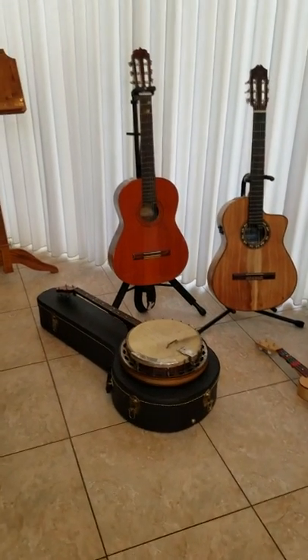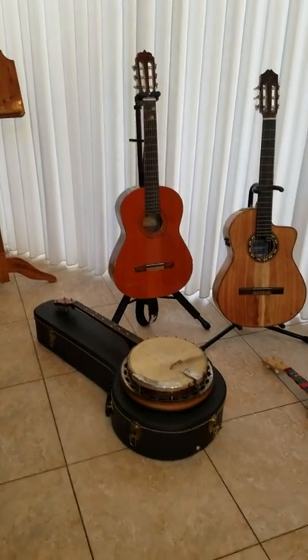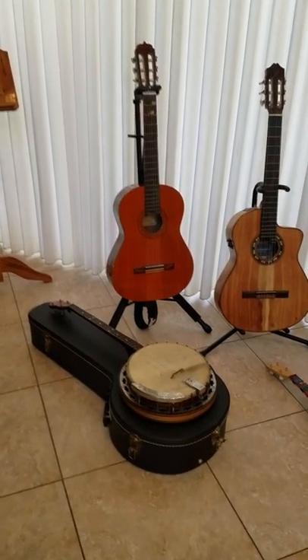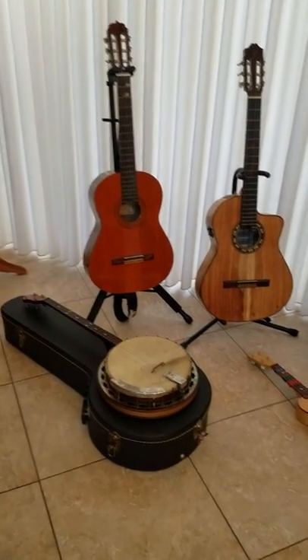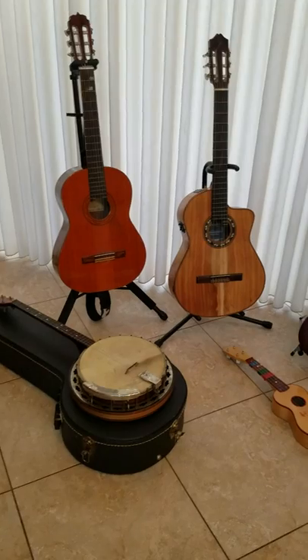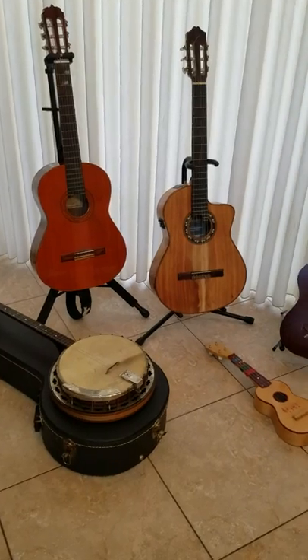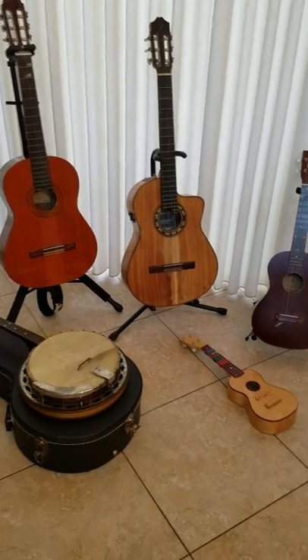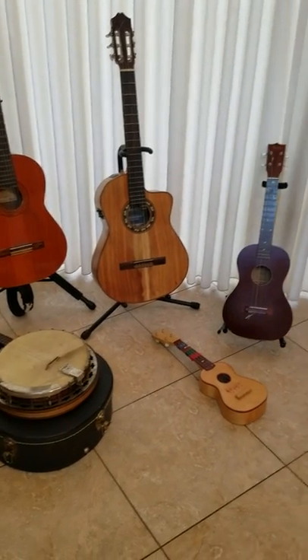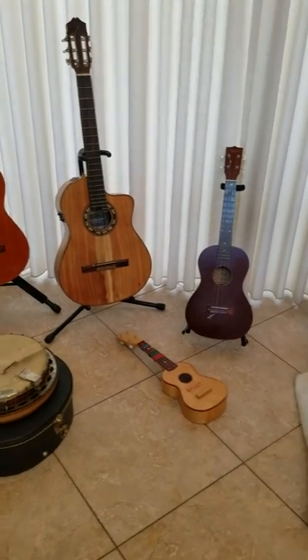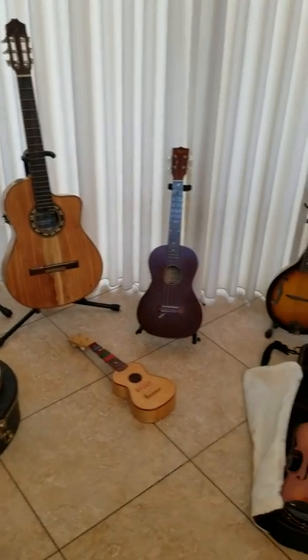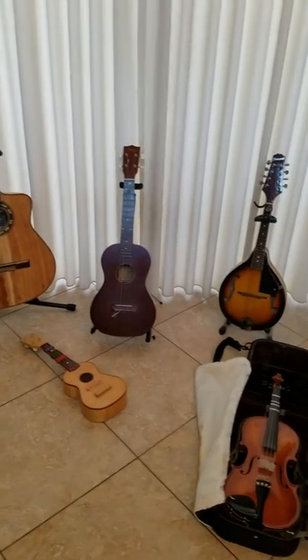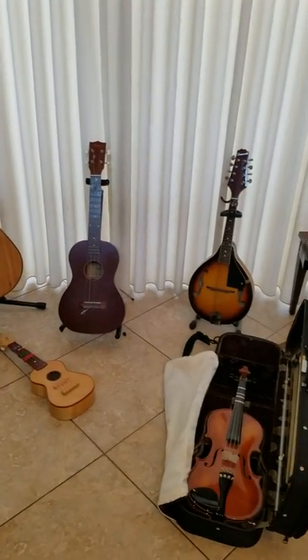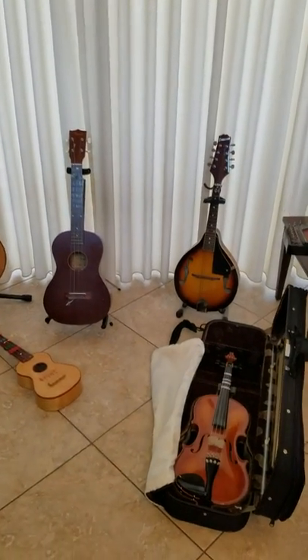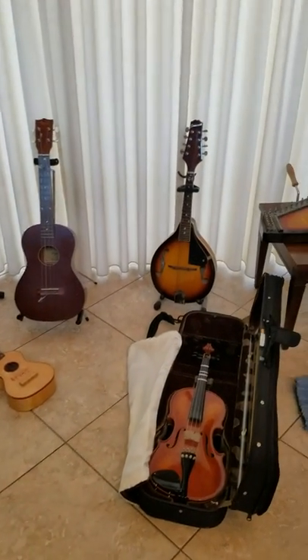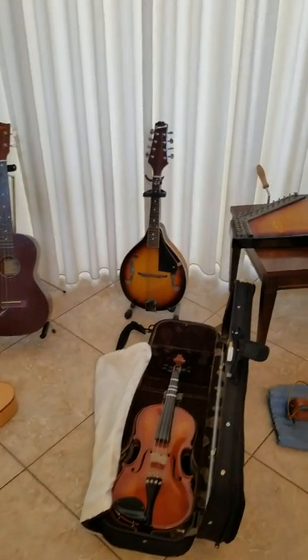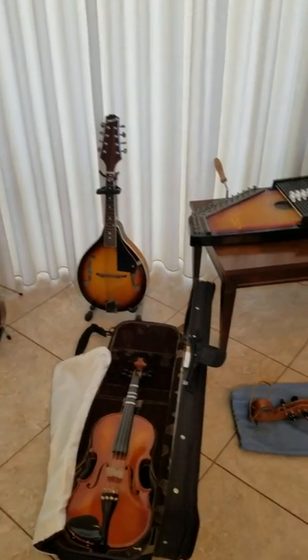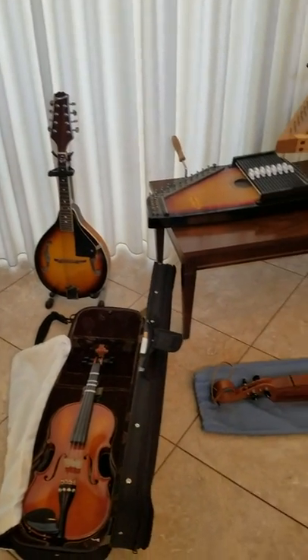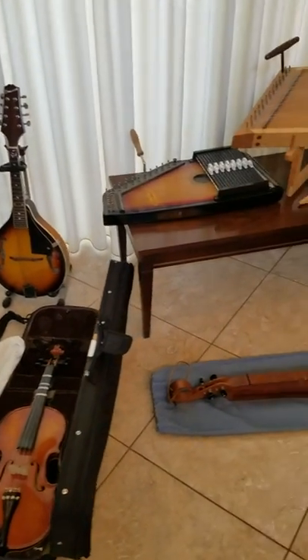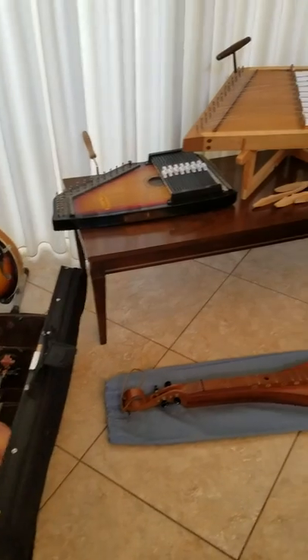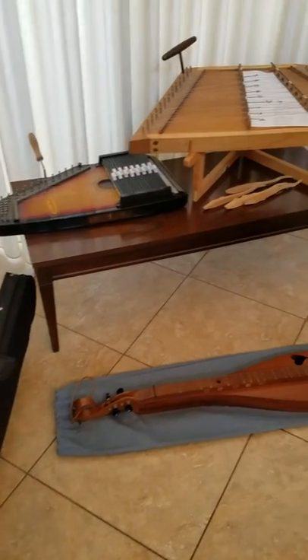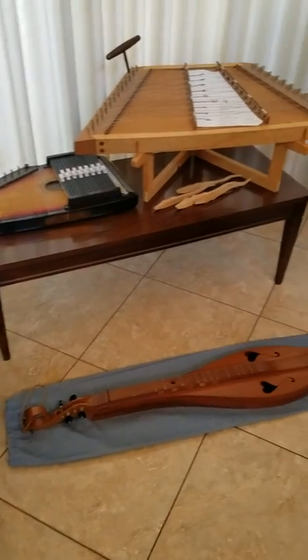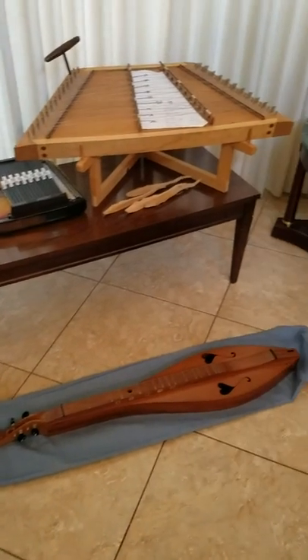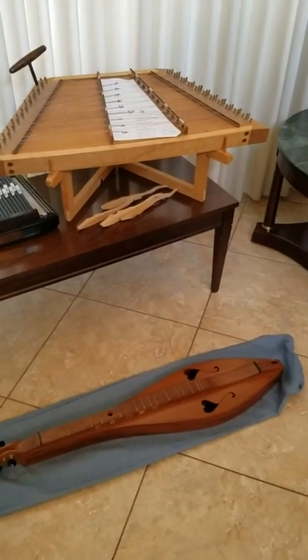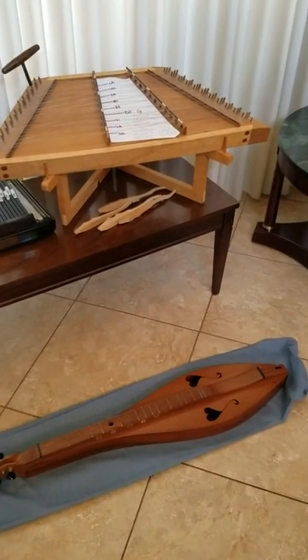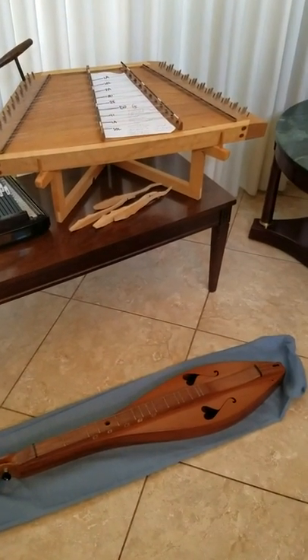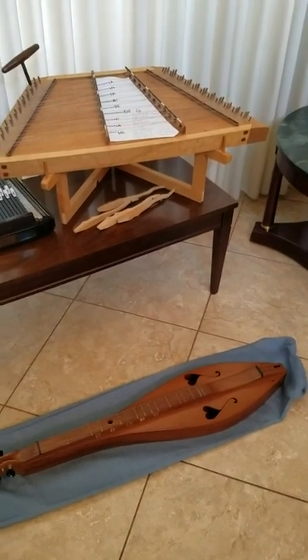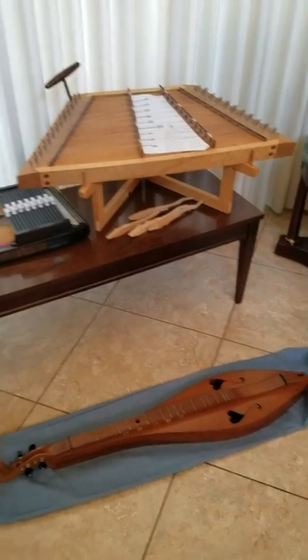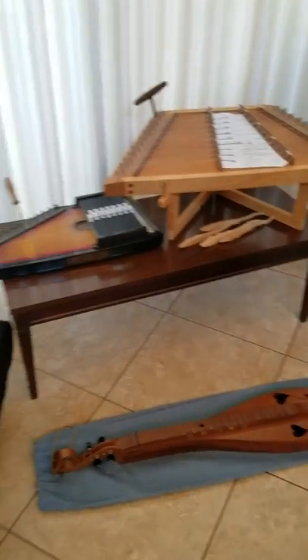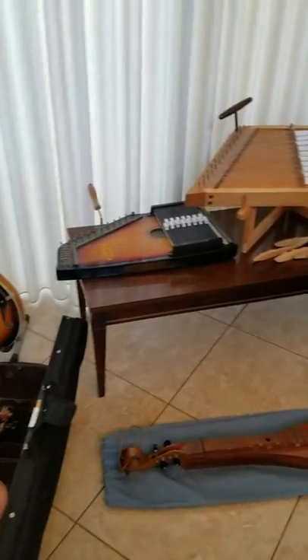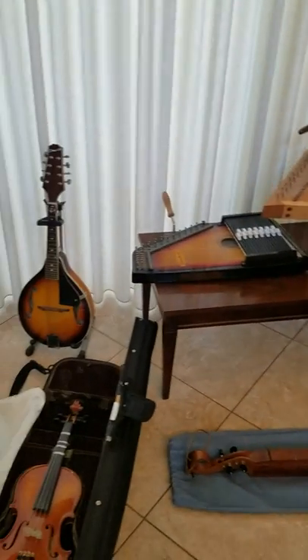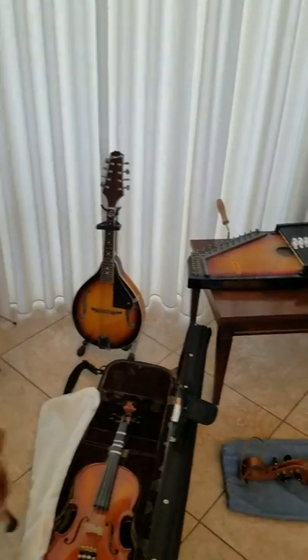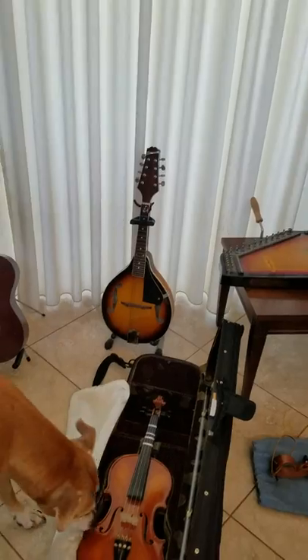Good morning, everybody. This is a collection of my string instruments. Most of them are mine, and a few of them are from school. We're going to be talking about these over the next couple of weeks.